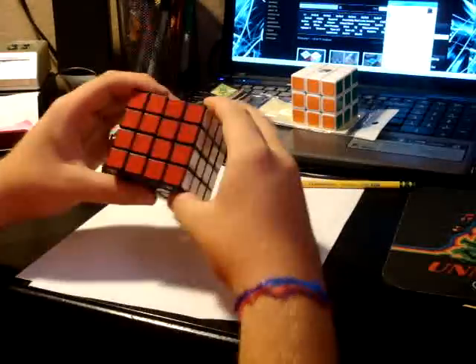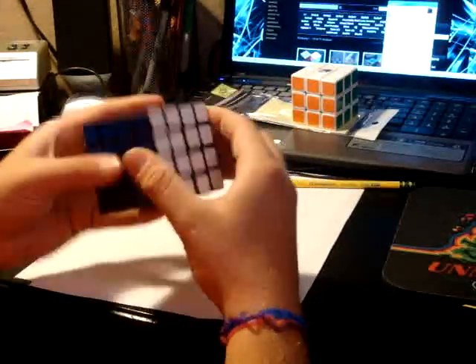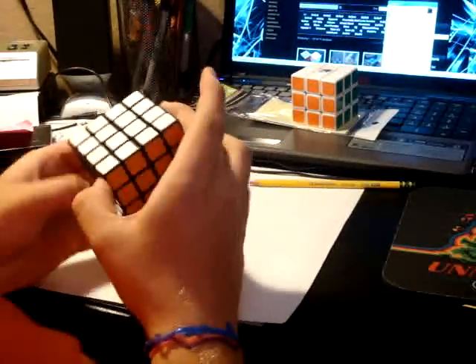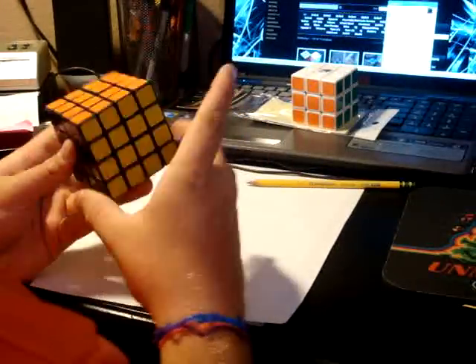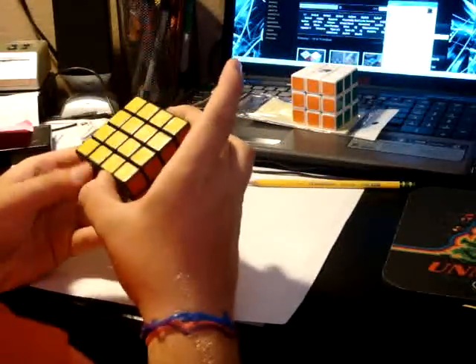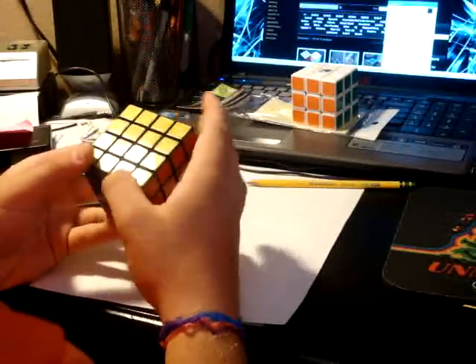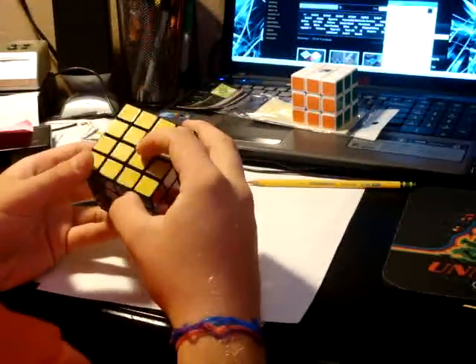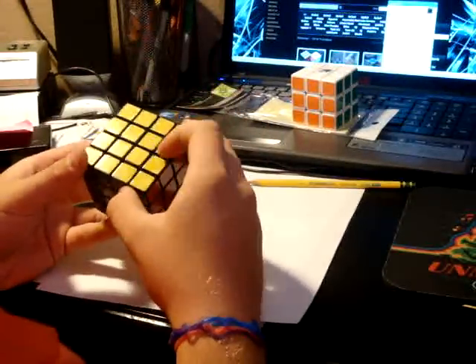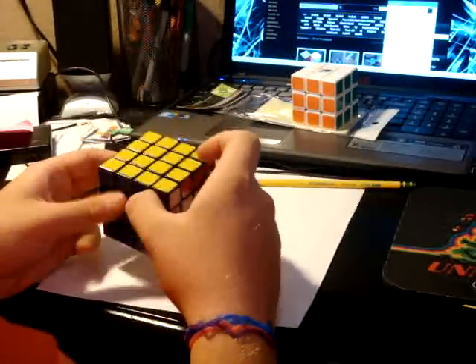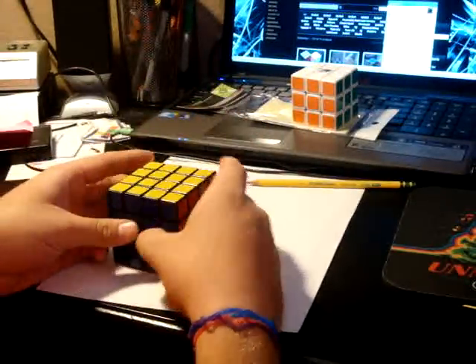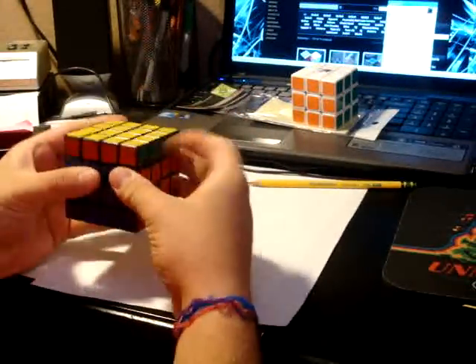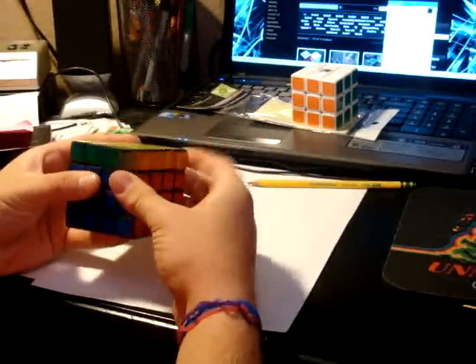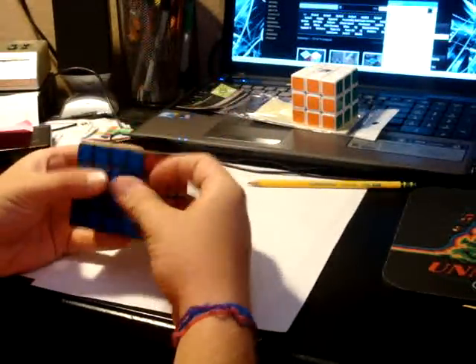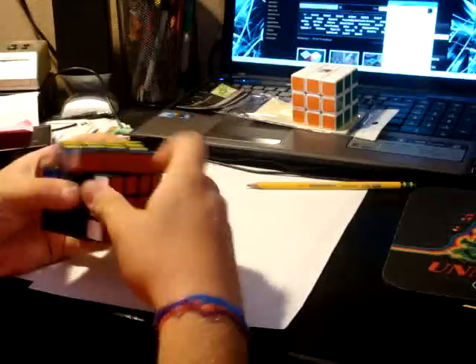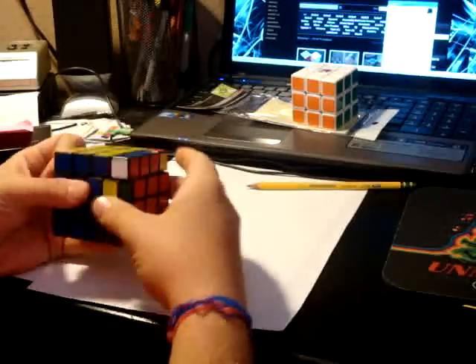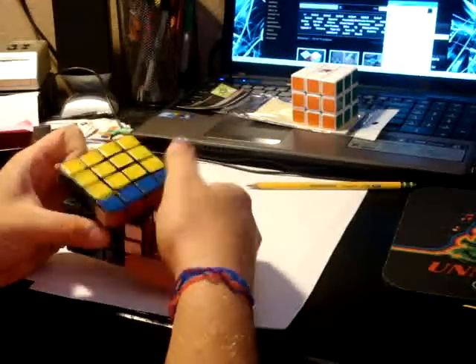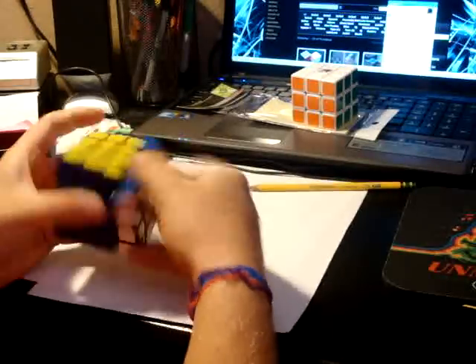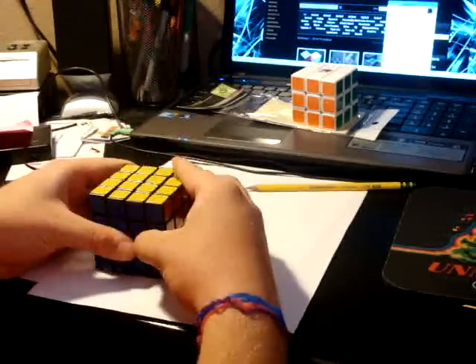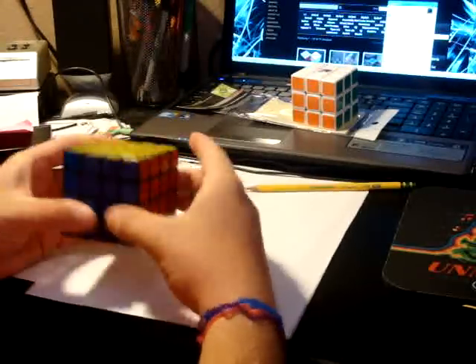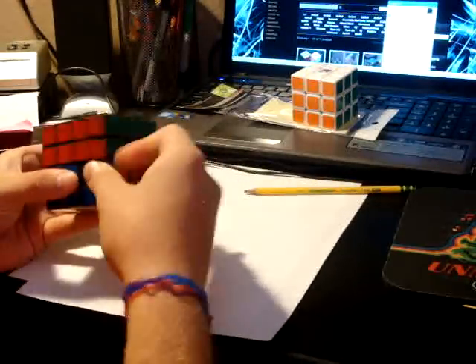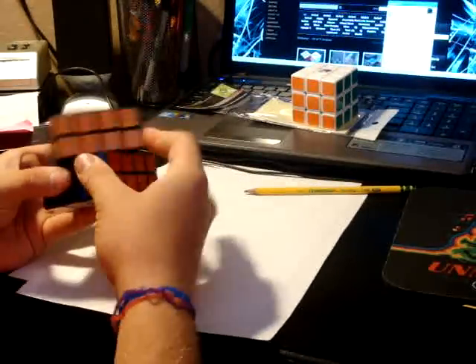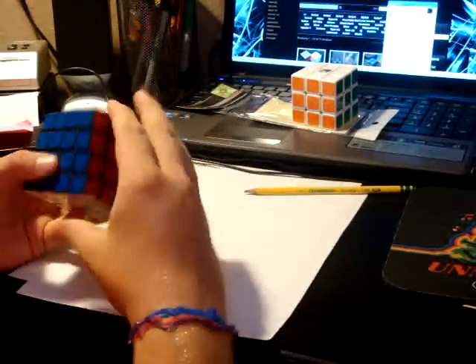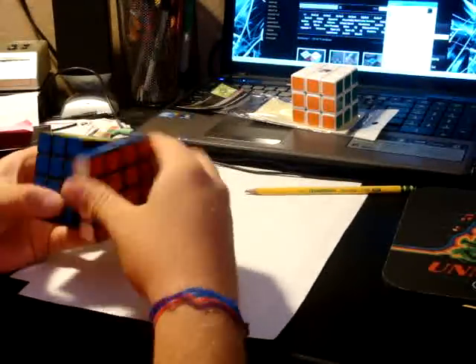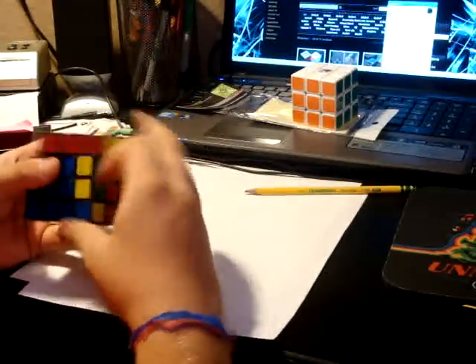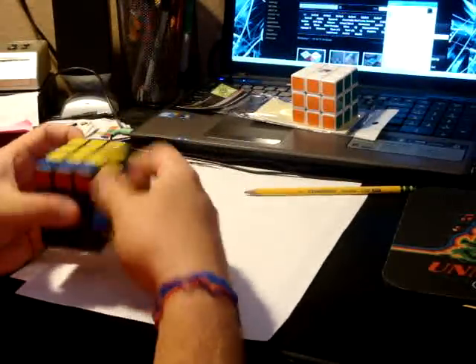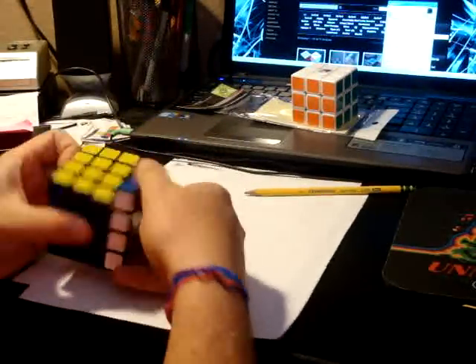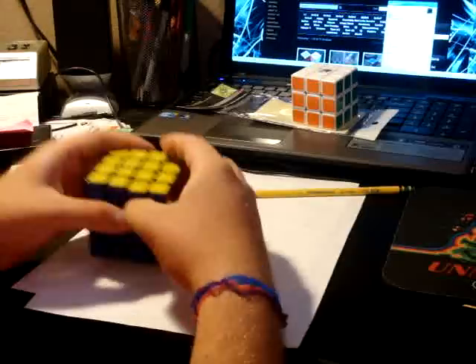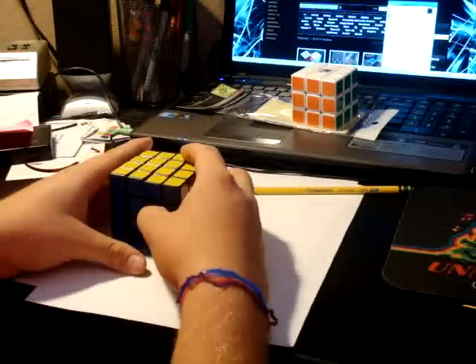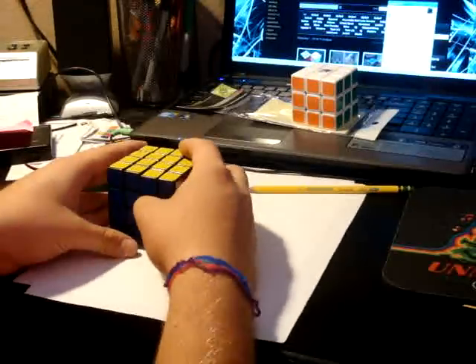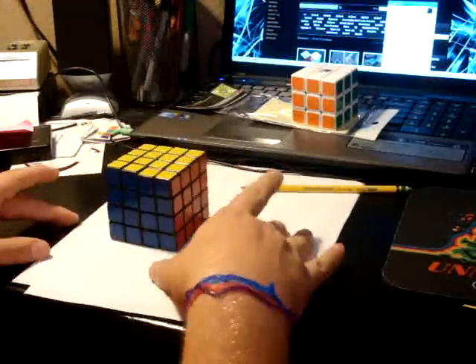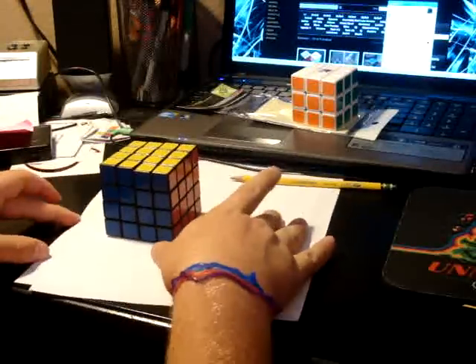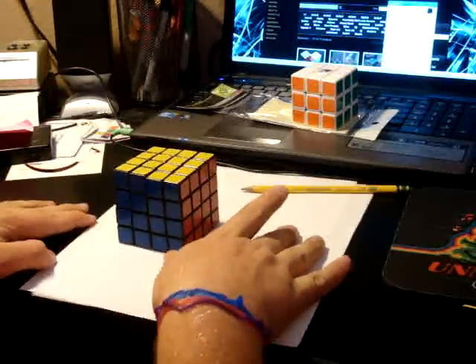So, the two cube companies teamed up to make a 4x4. I did it in my unboxing, and it's taken me a while to do this review just because I haven't had time.